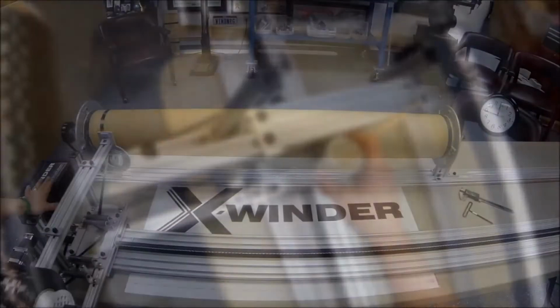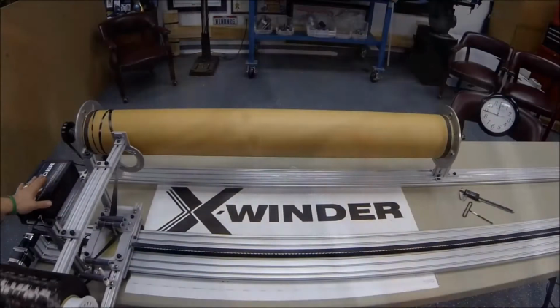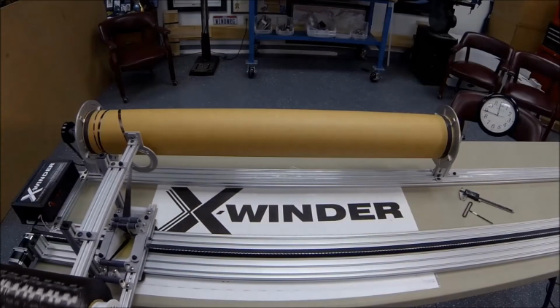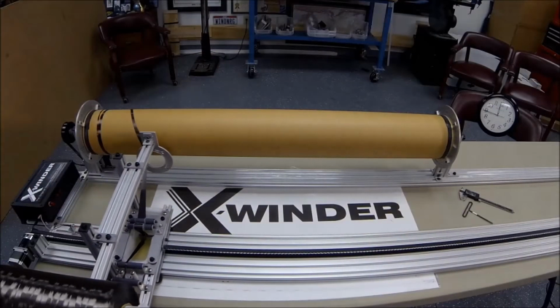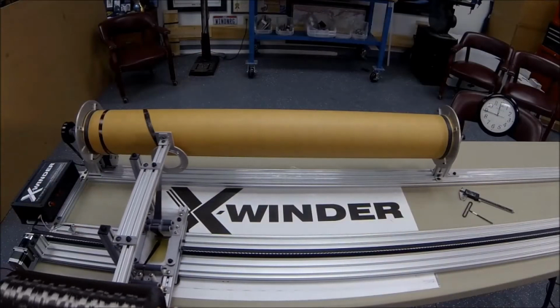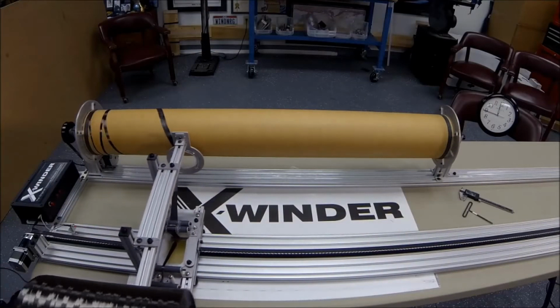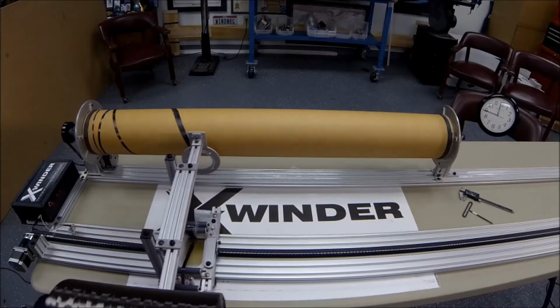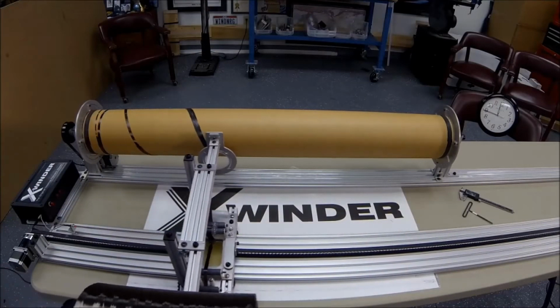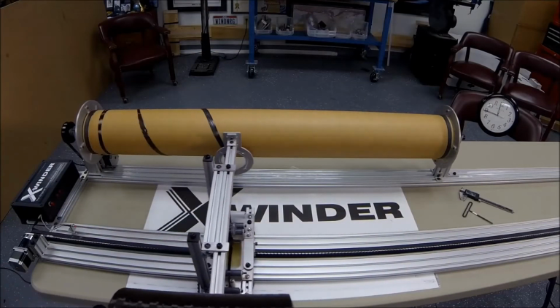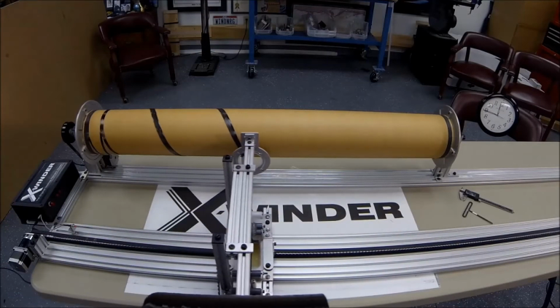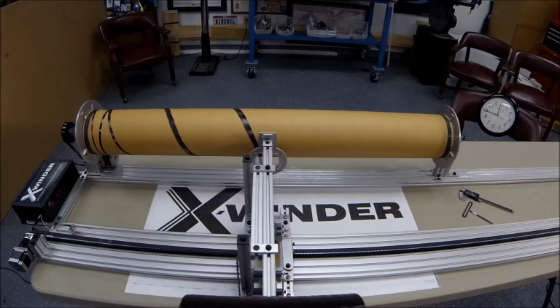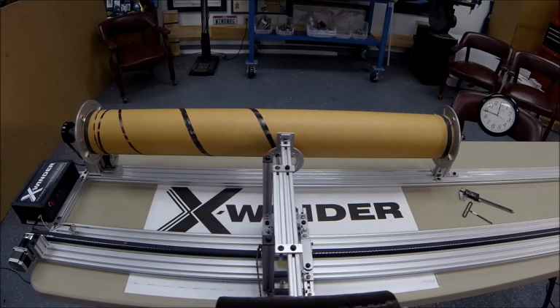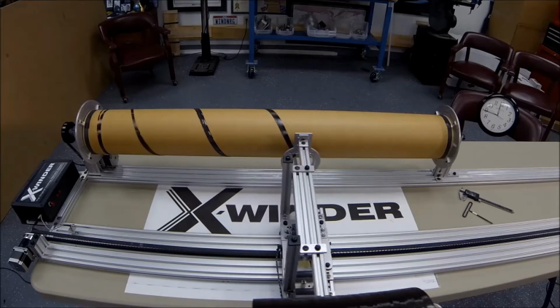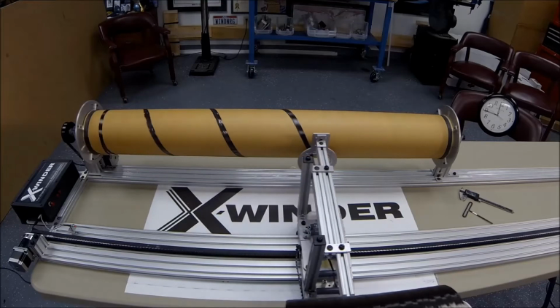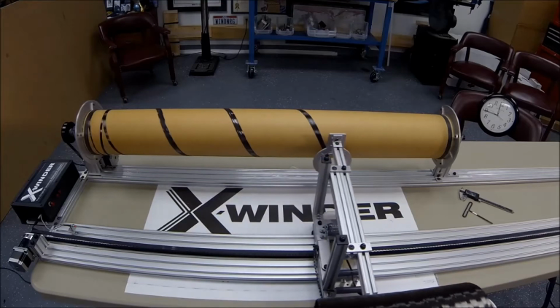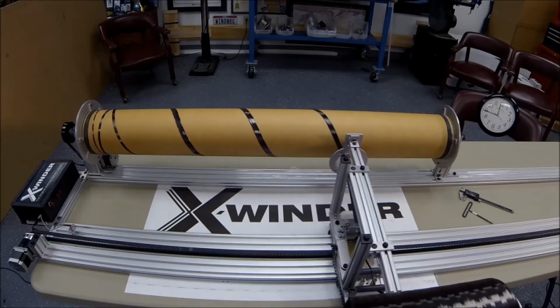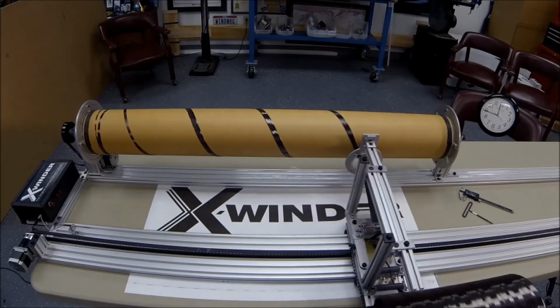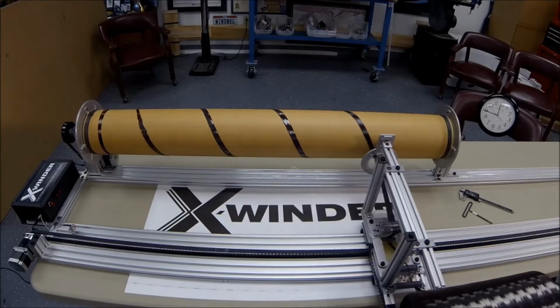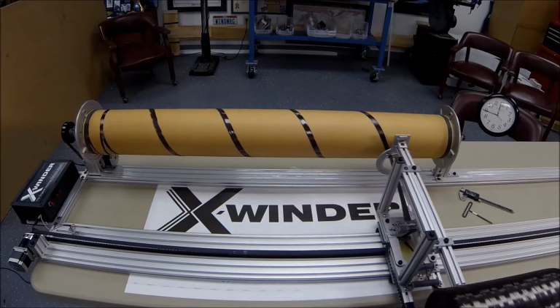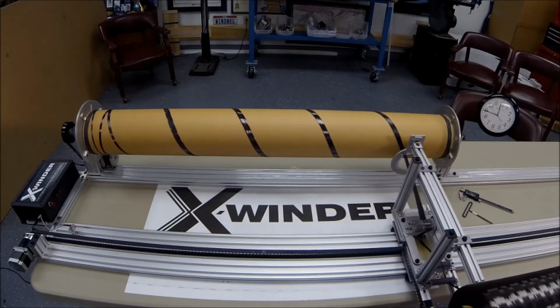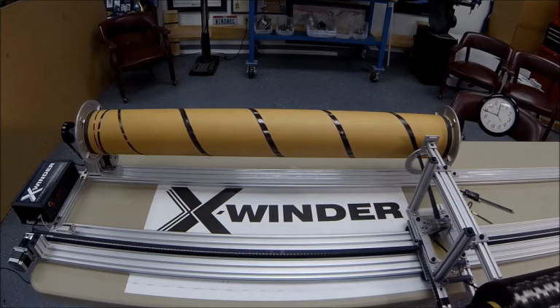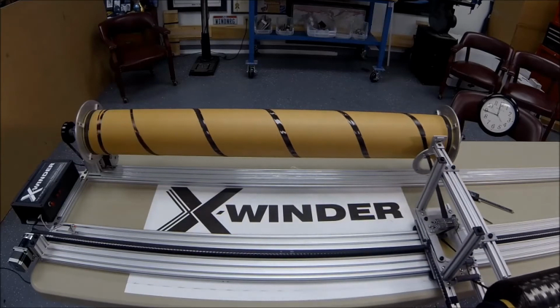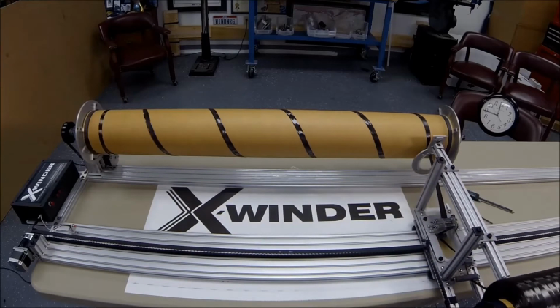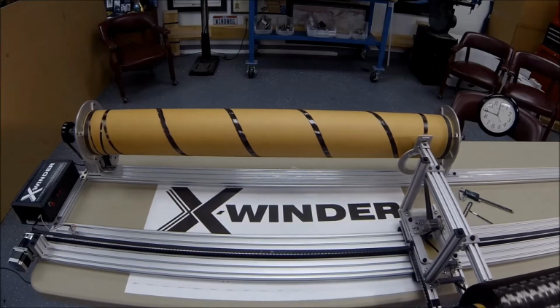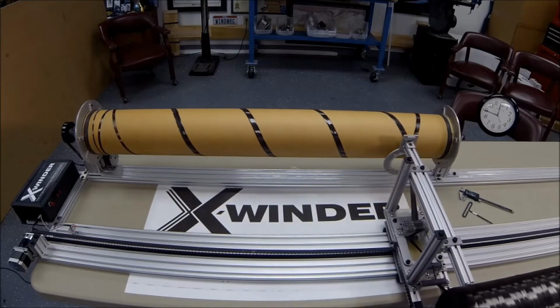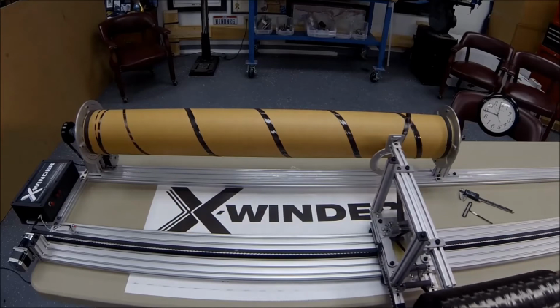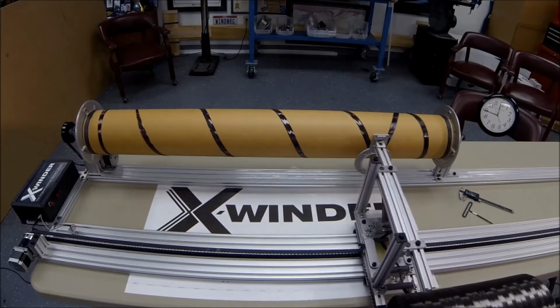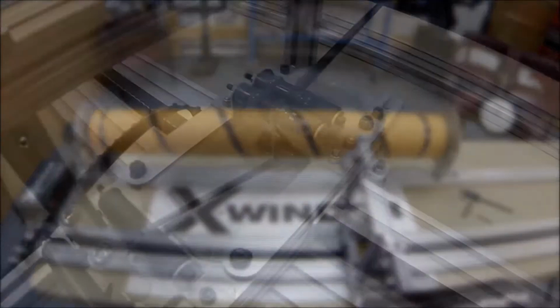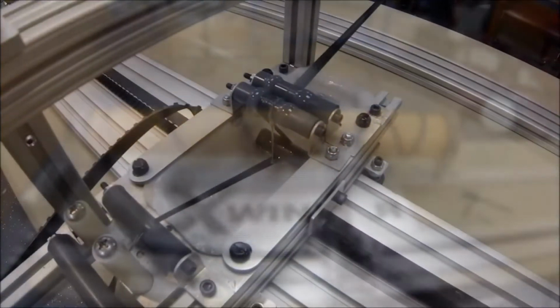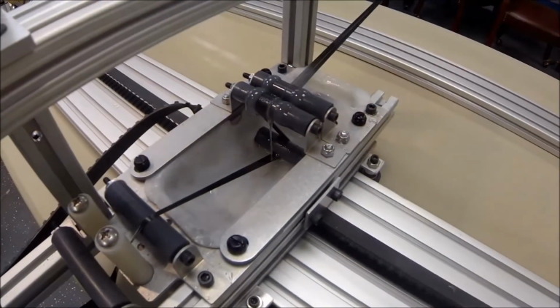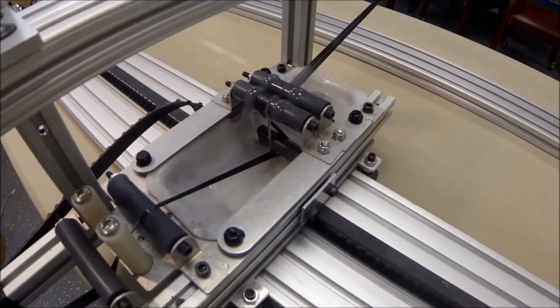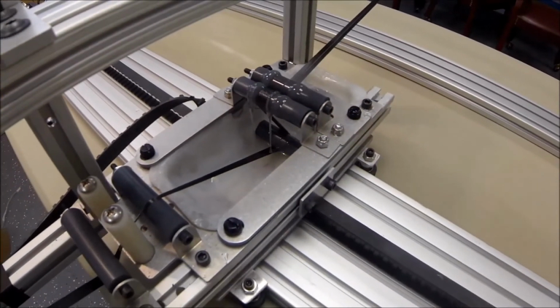The winding process begins by laying down a helical filament path on the mandrel. Many passes create a complete layer, and each layer can have a different winding angle. Glue is applied in real time.